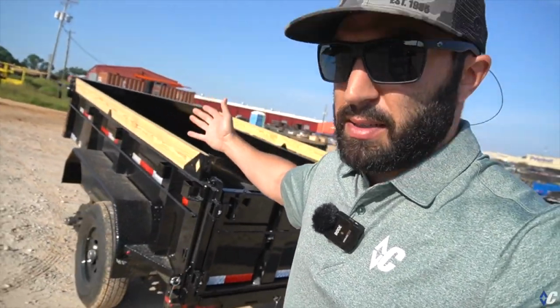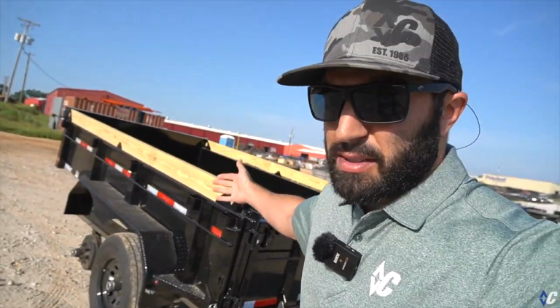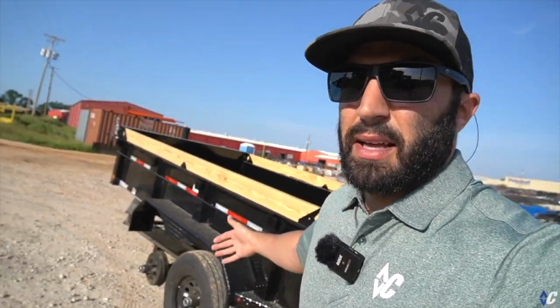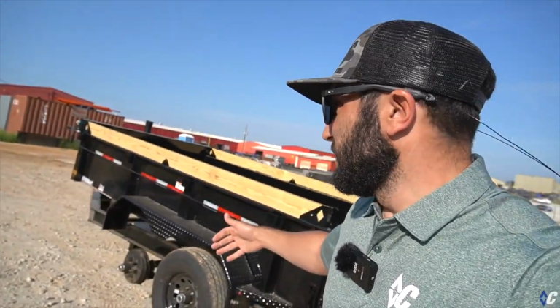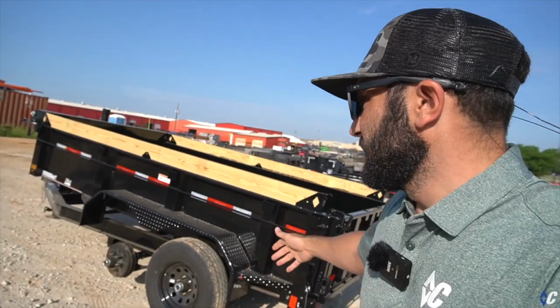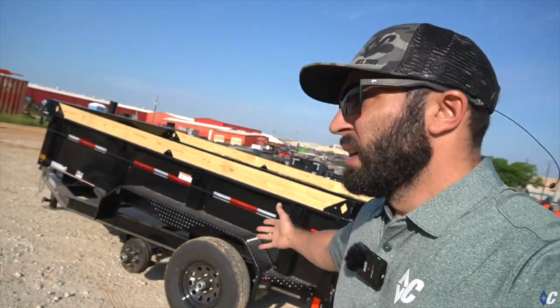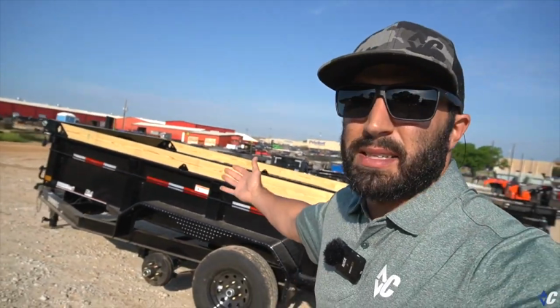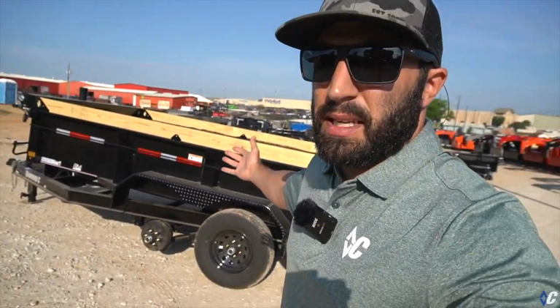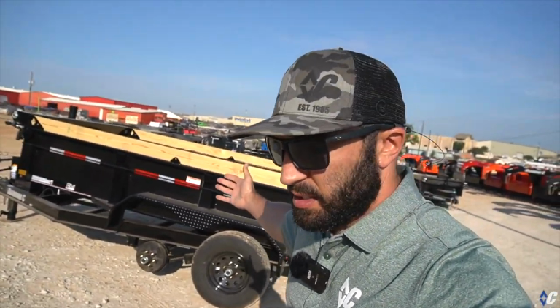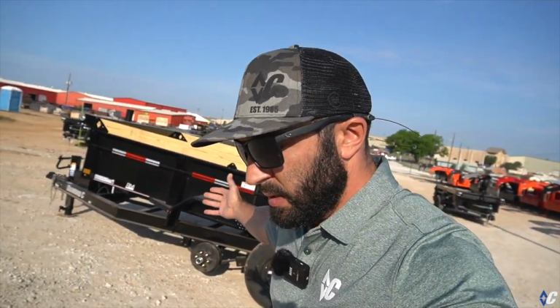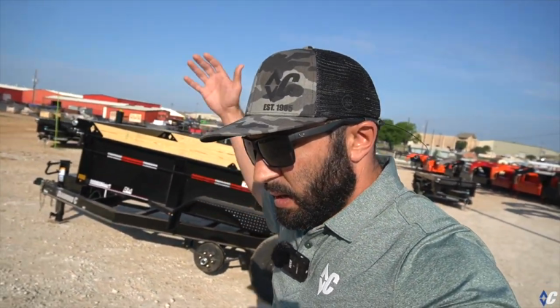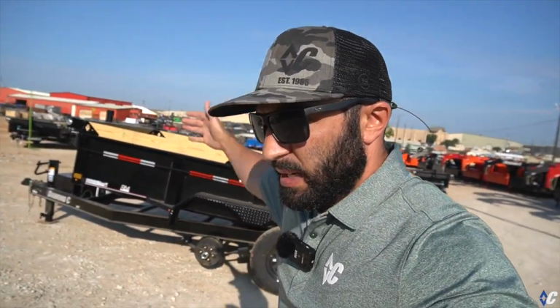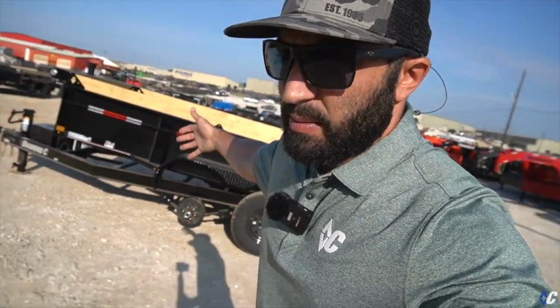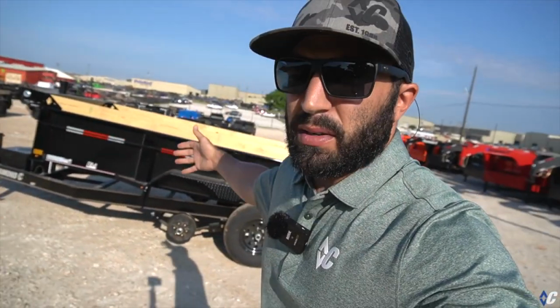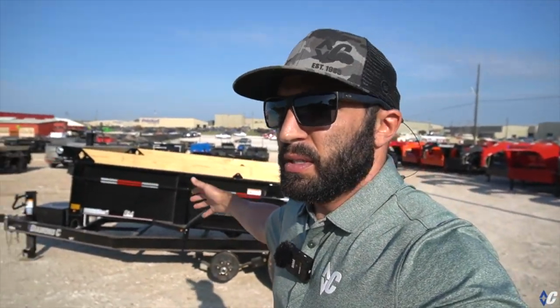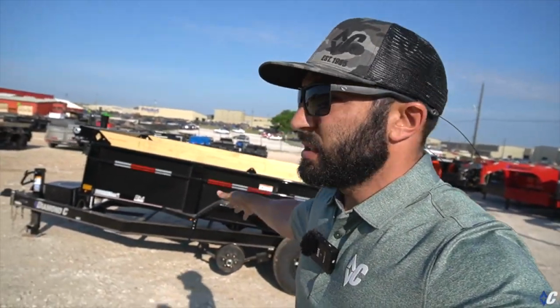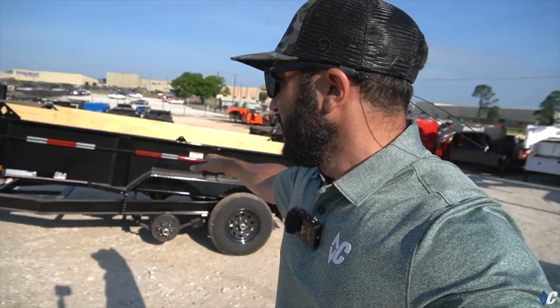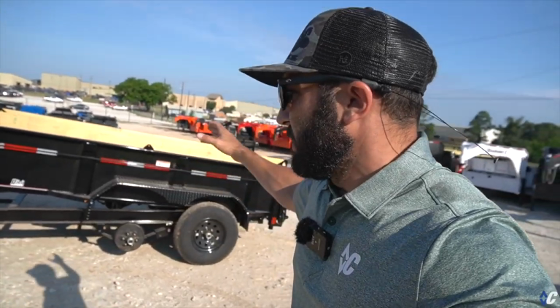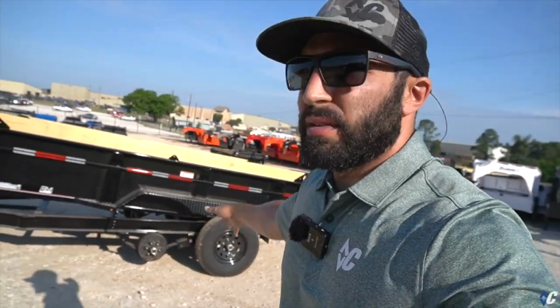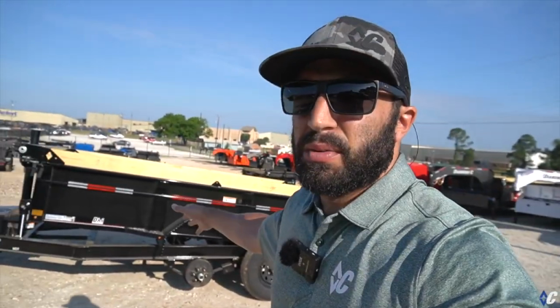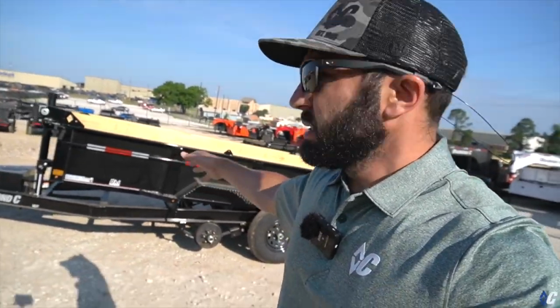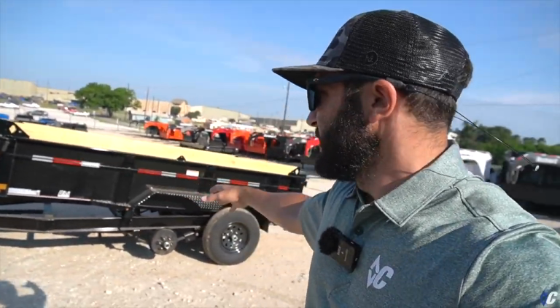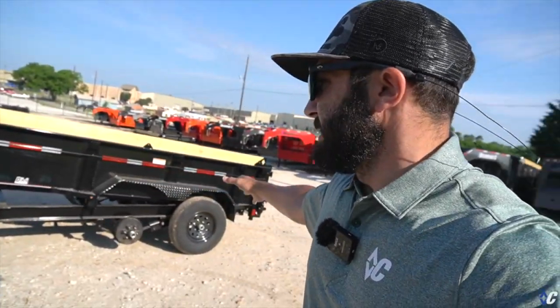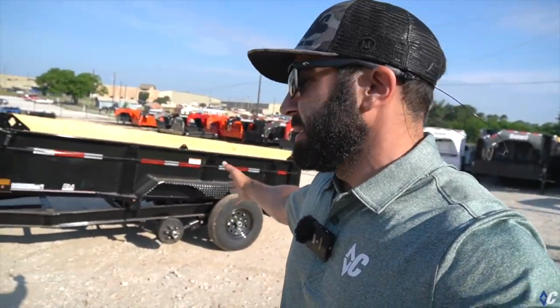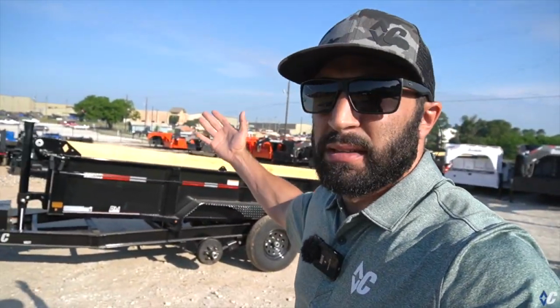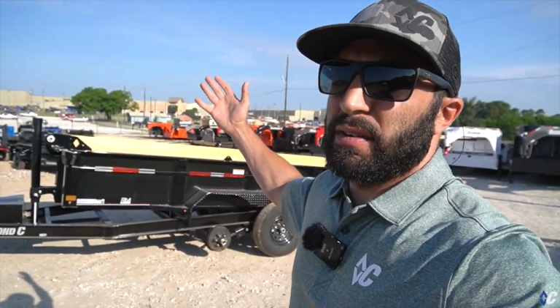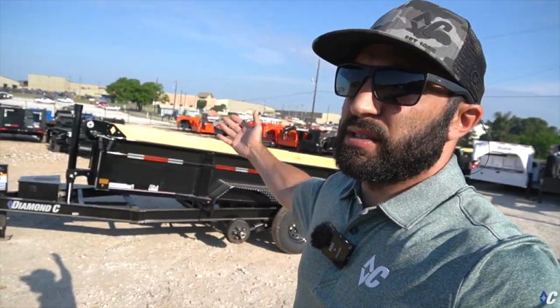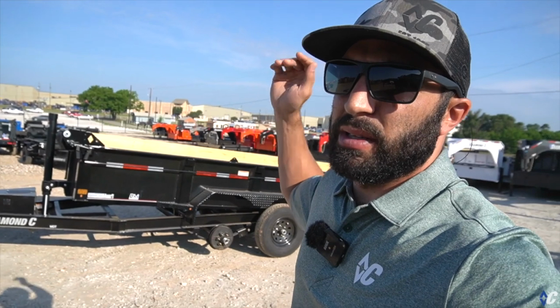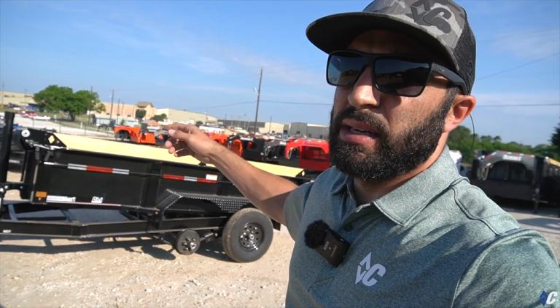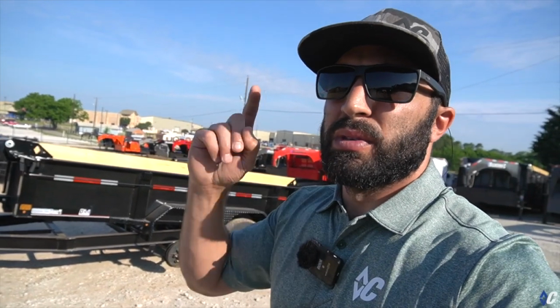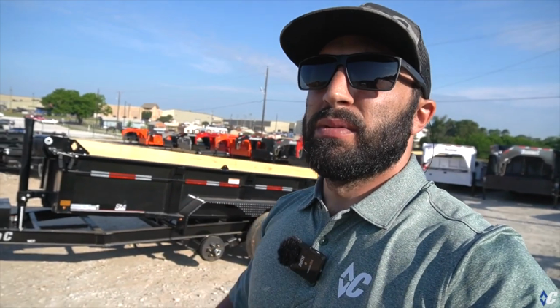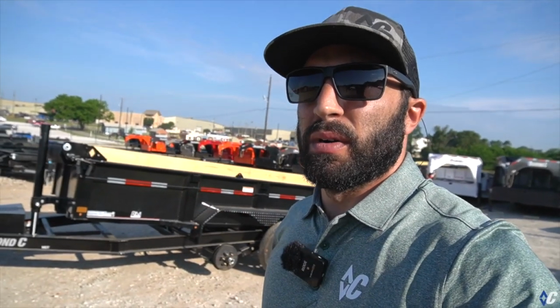That's the MDT in a nutshell, all backed by Diamond C's warranty — structure and components each have their individual warranties. Again, tons of different options are available on the MDT. We'll see you on the road.